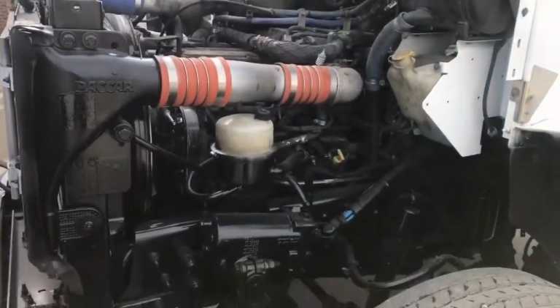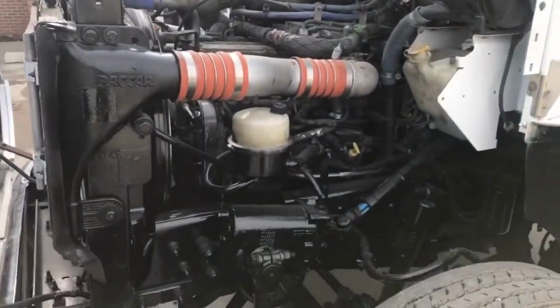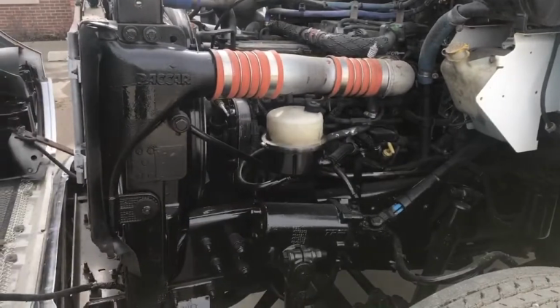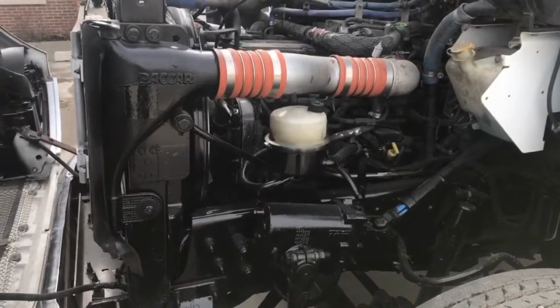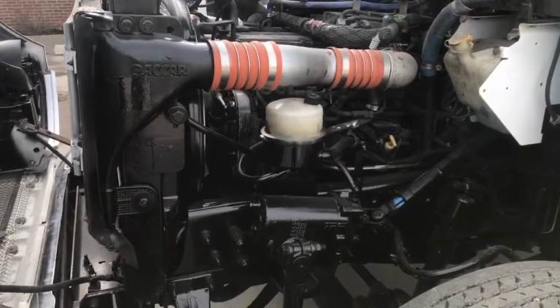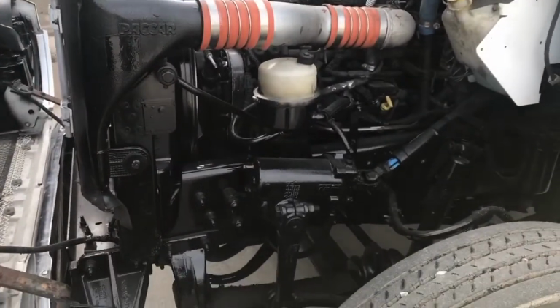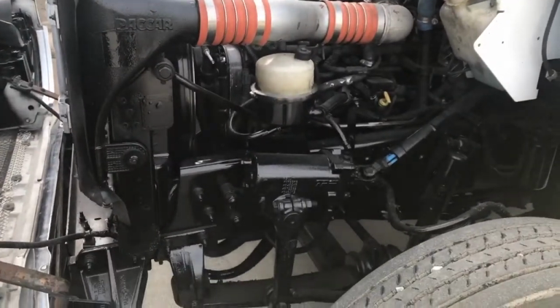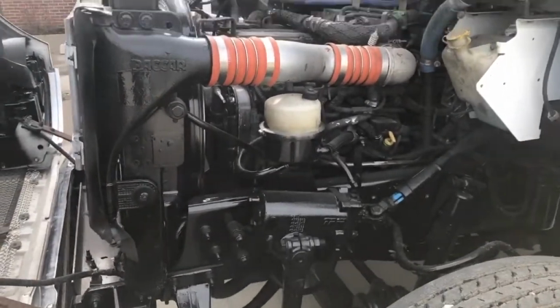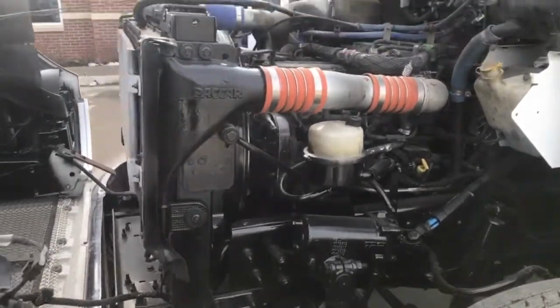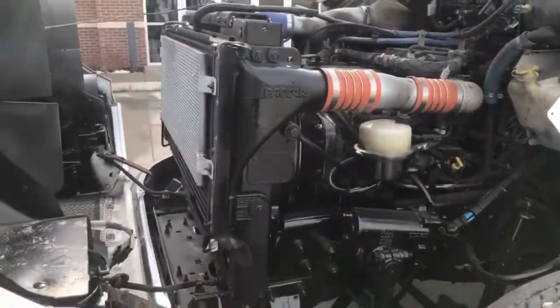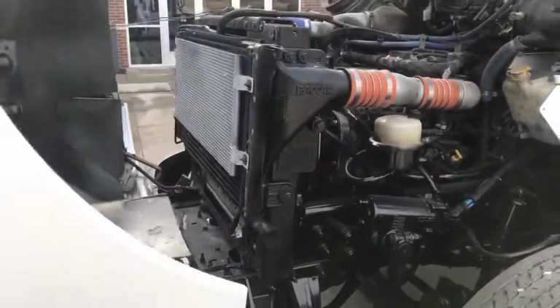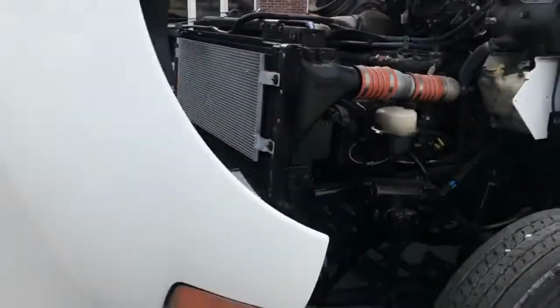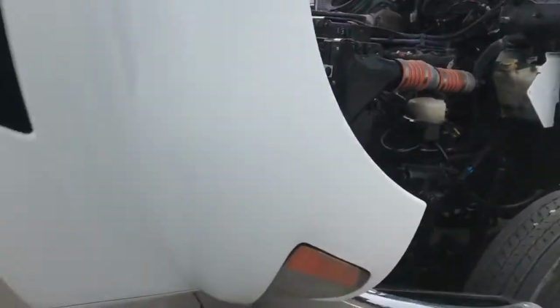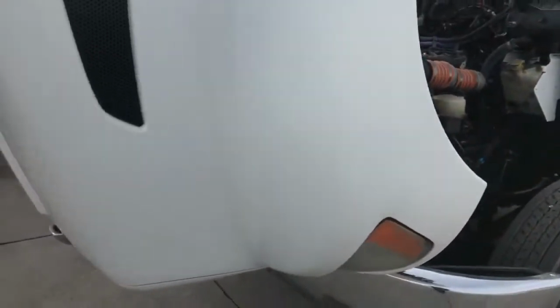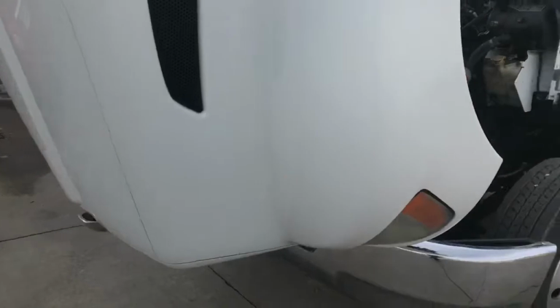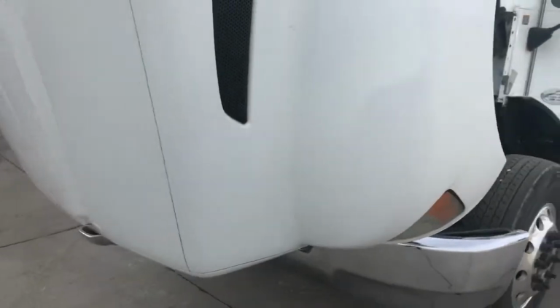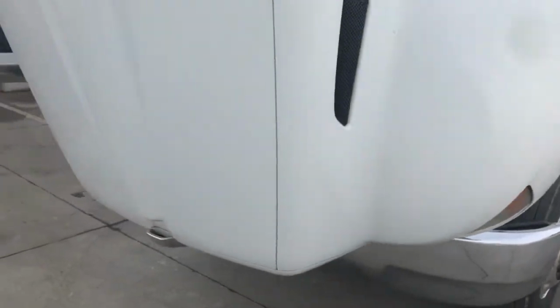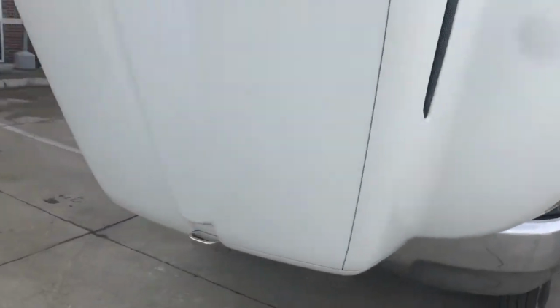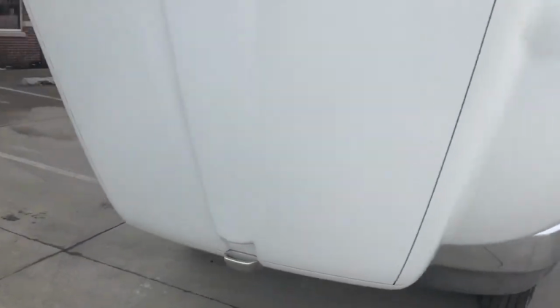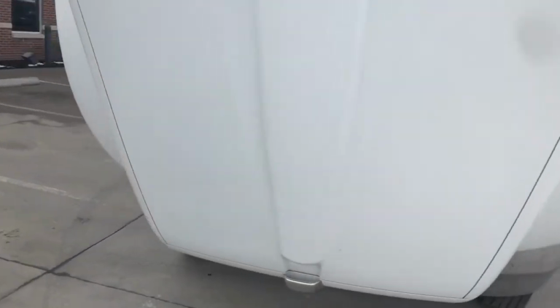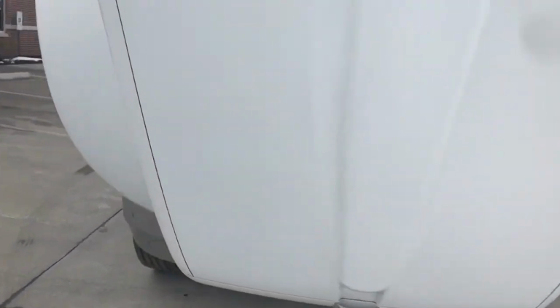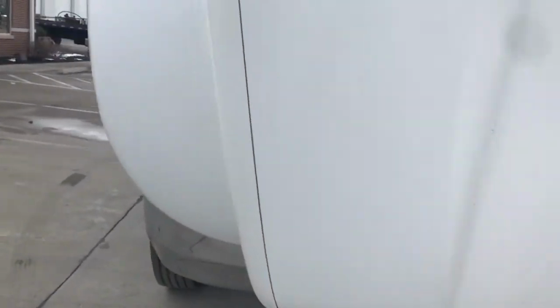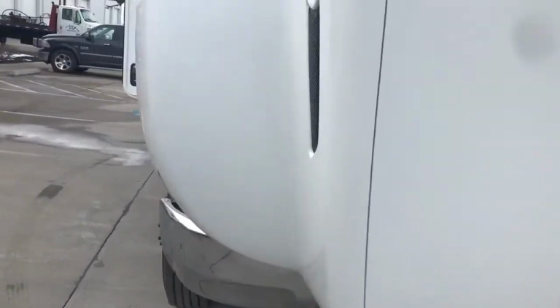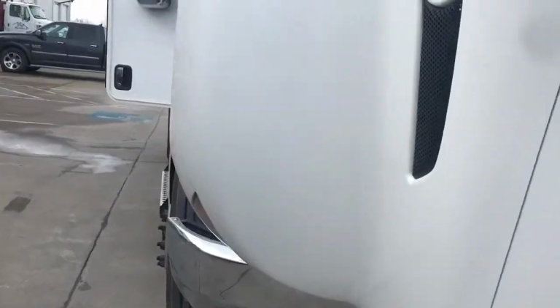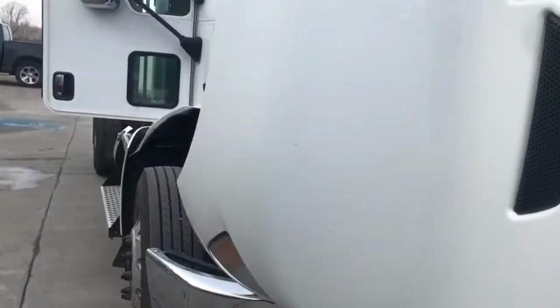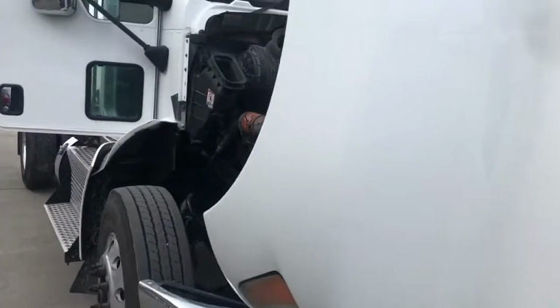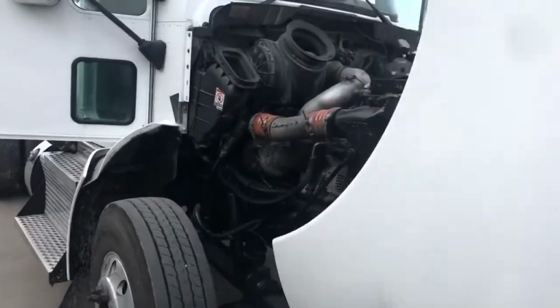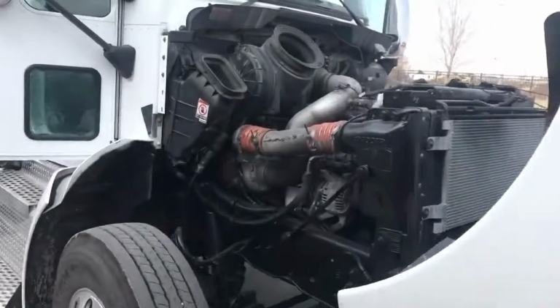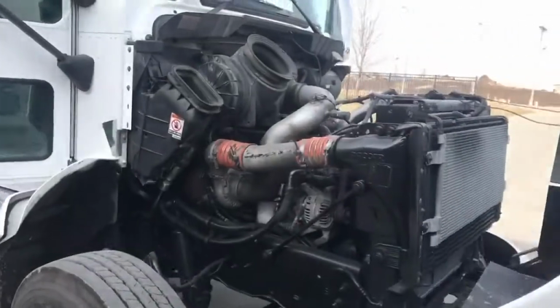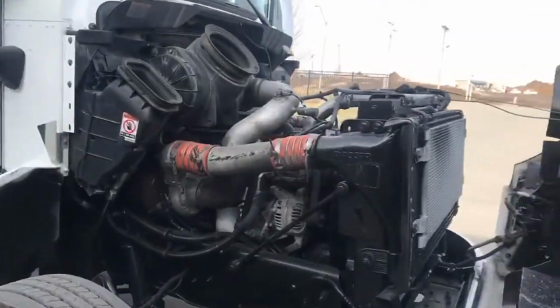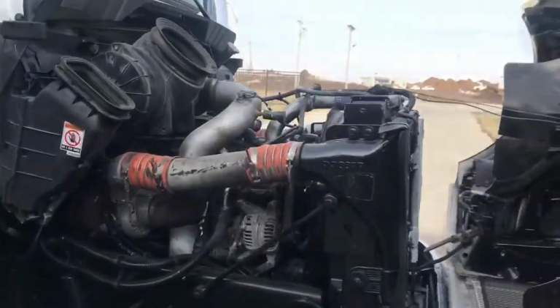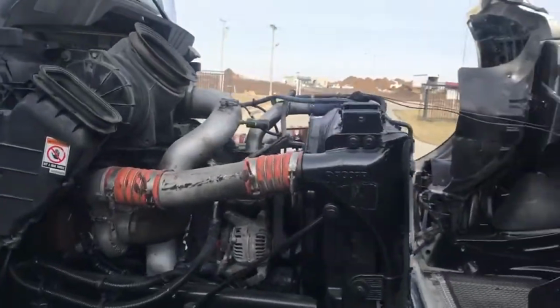Got a 2013 Kenworth here. It's got a PX8, 350 horse. The motor is mated with an Allison transmission, automatic six-speed.